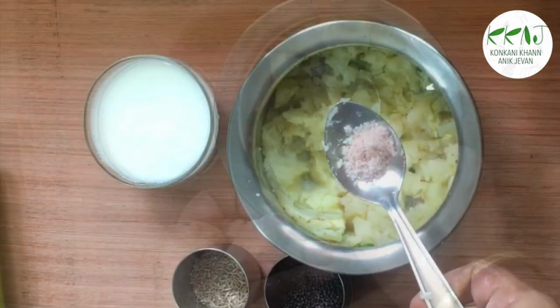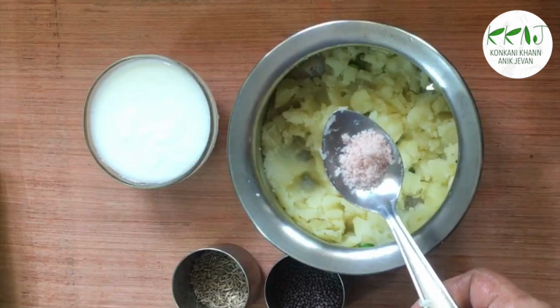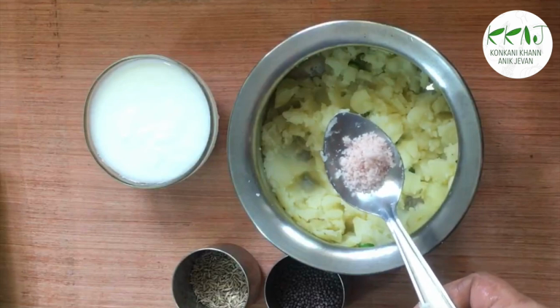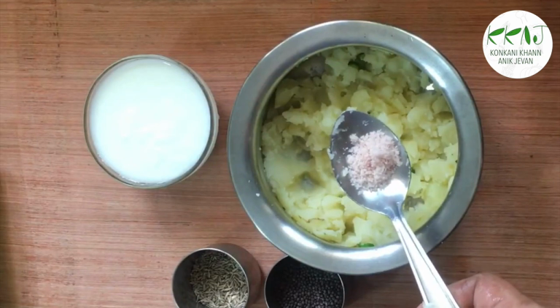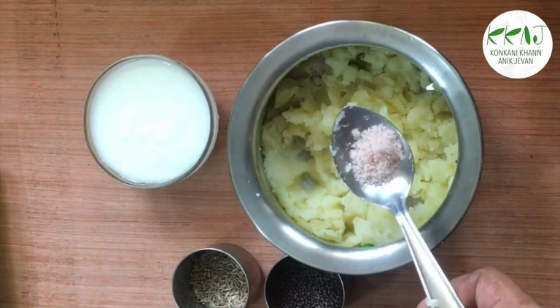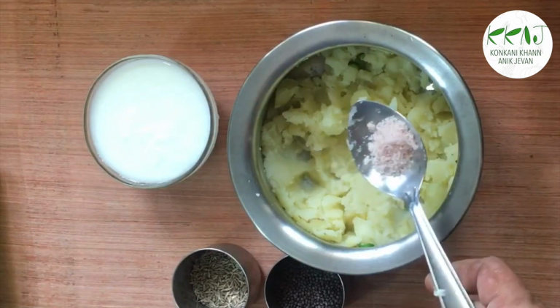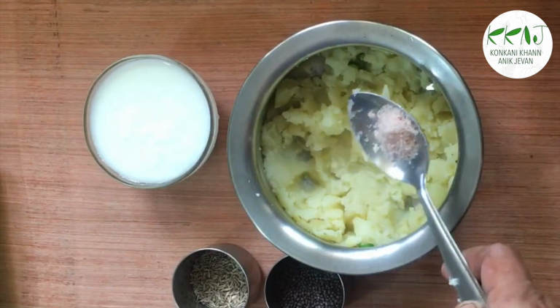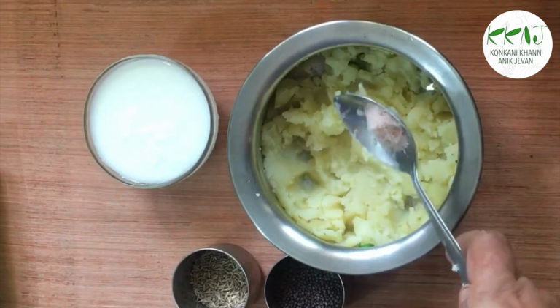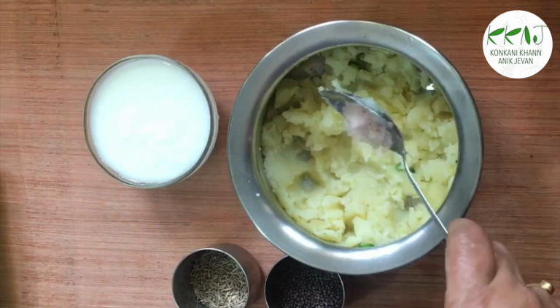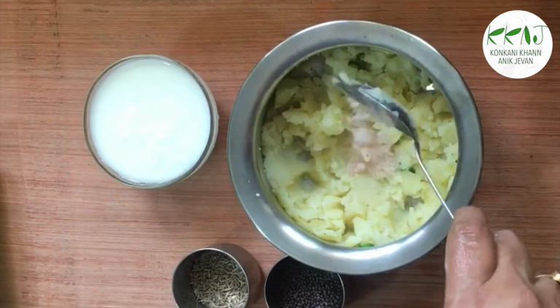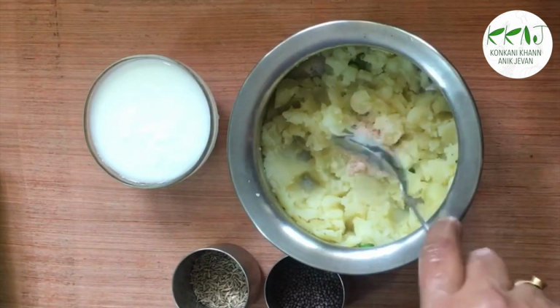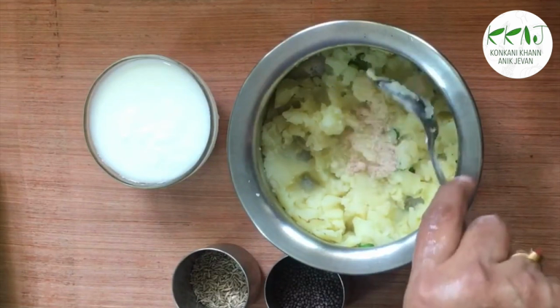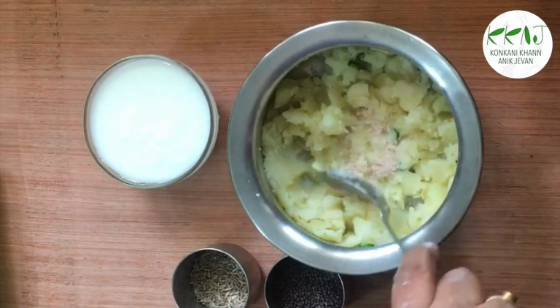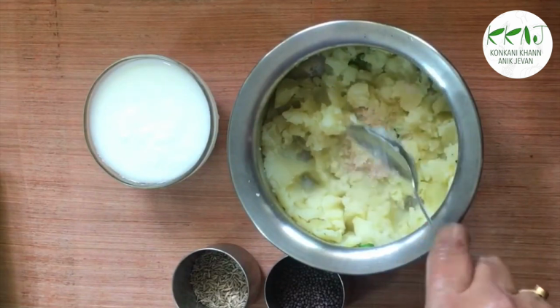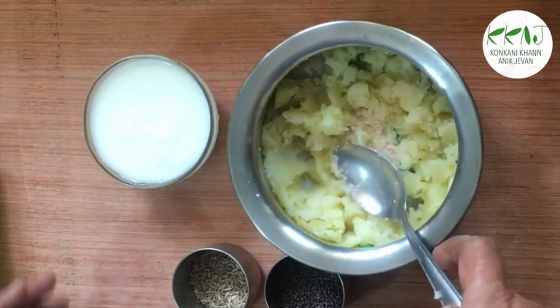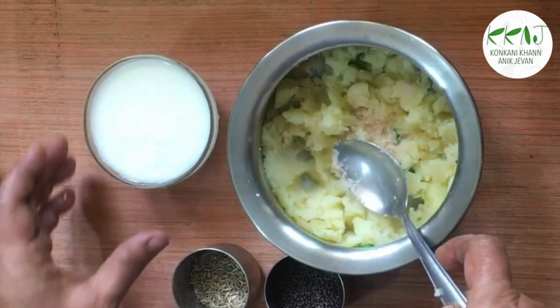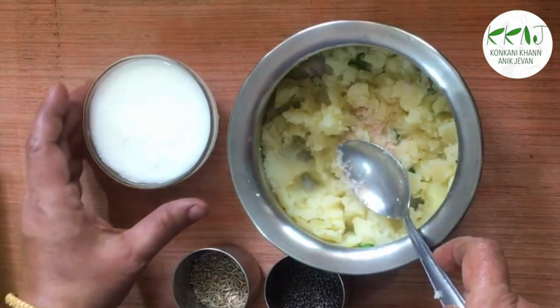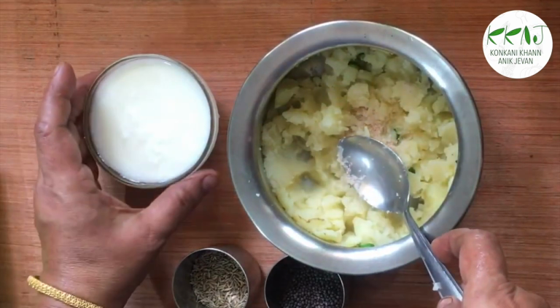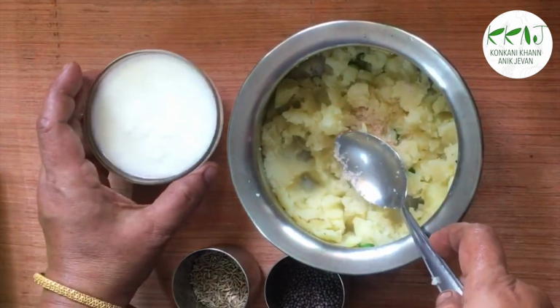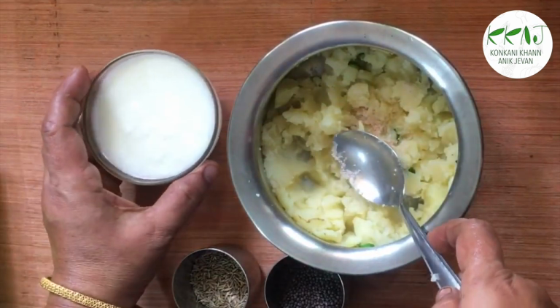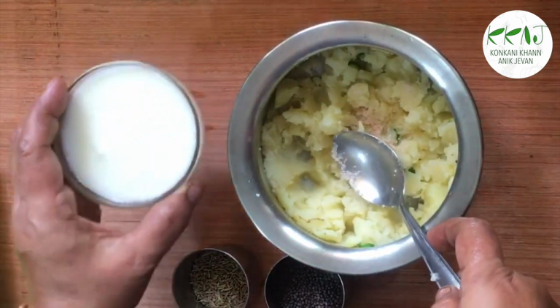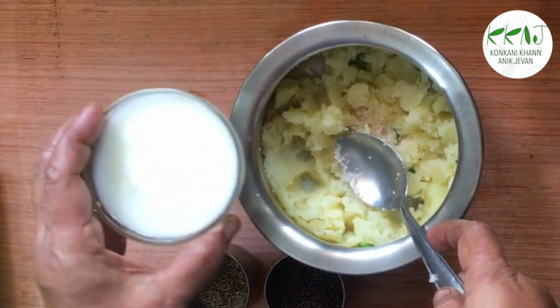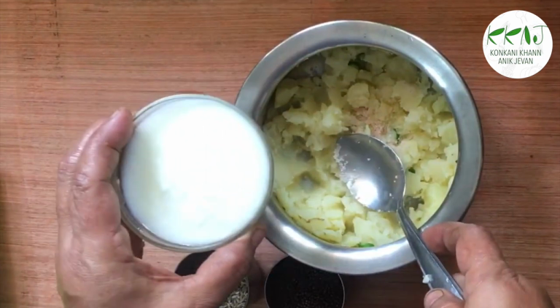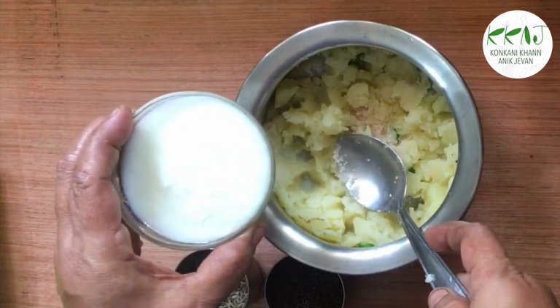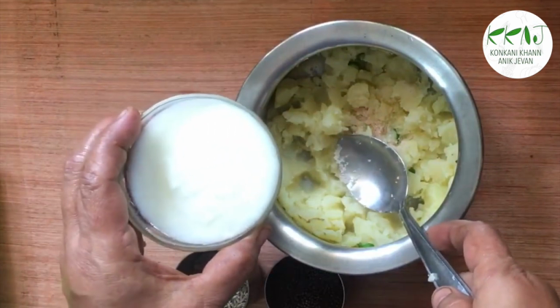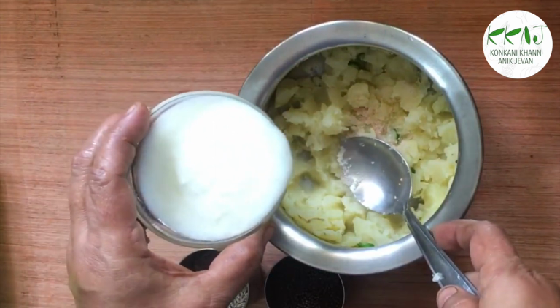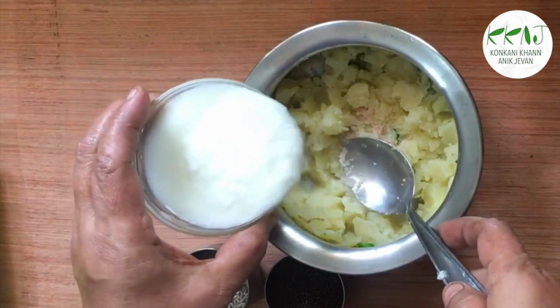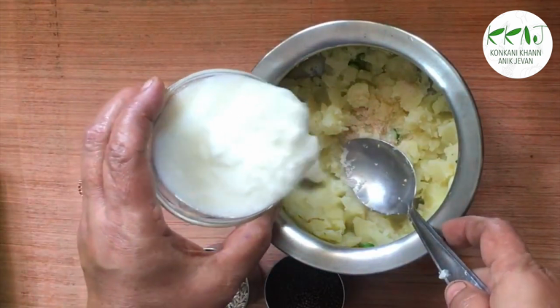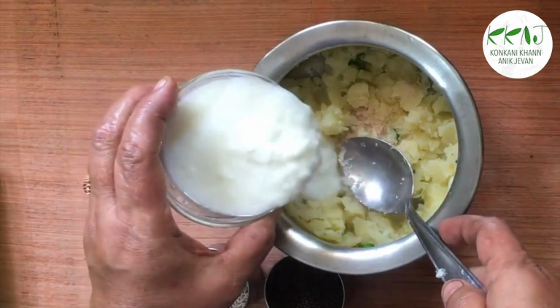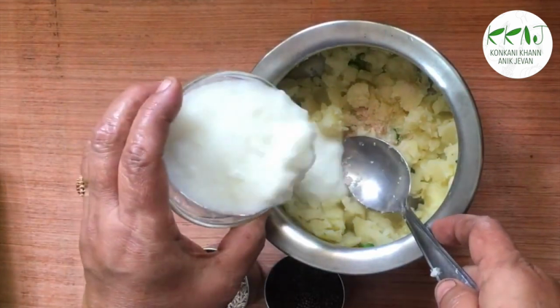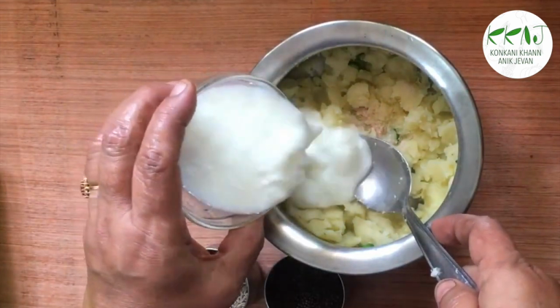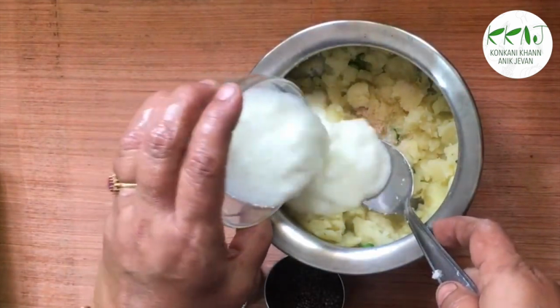Add a little salt and then the curds. Mix well. Now we will do the seasoning.